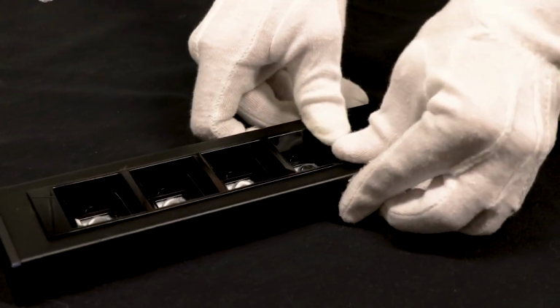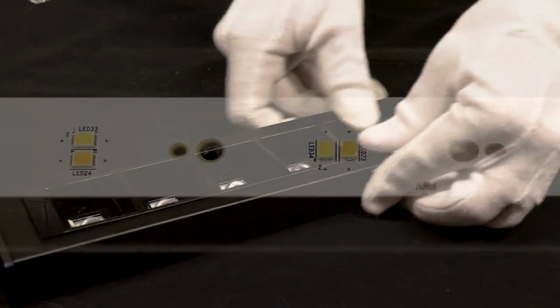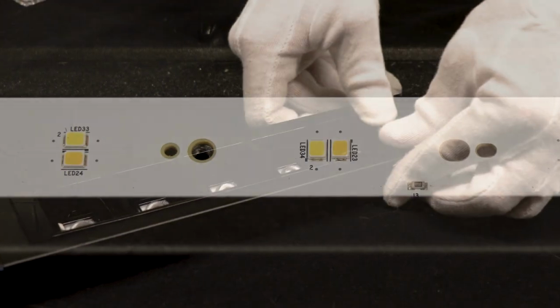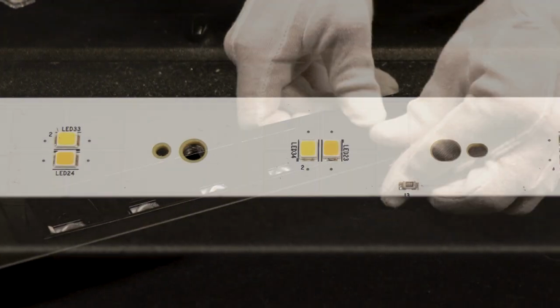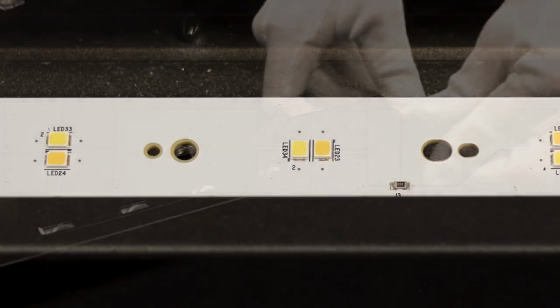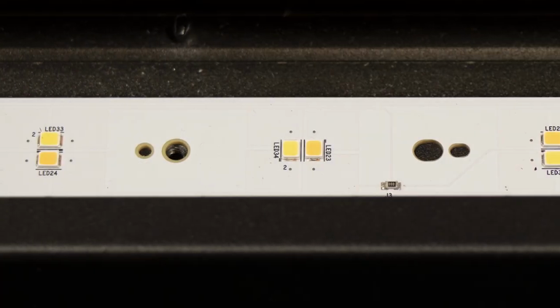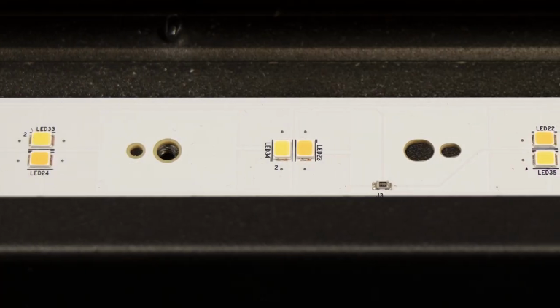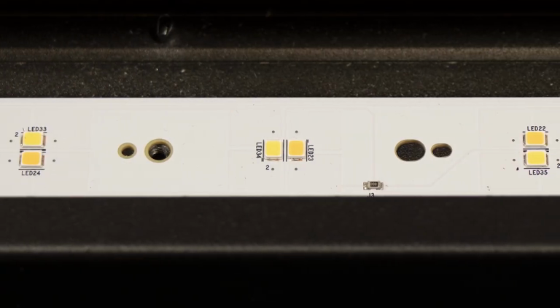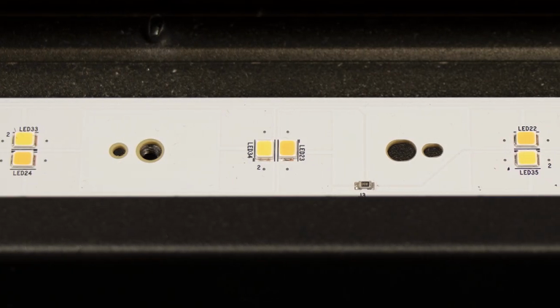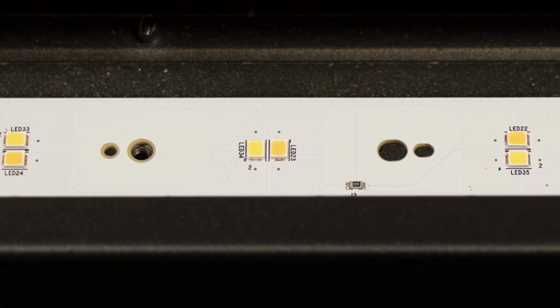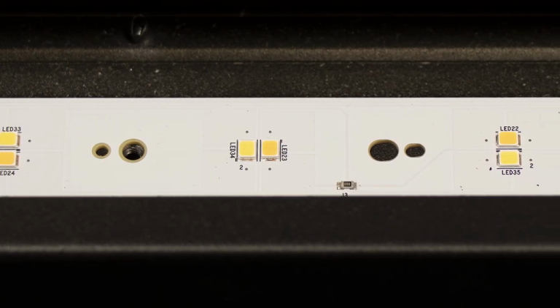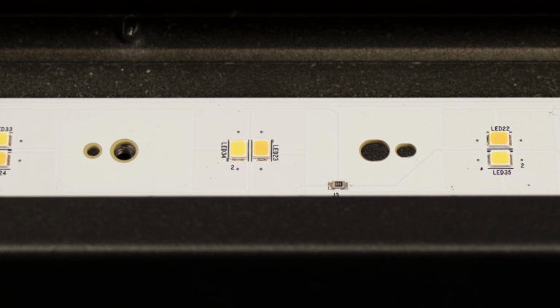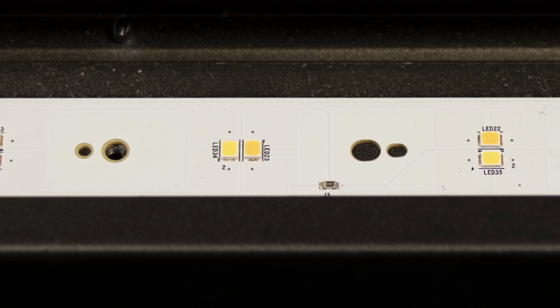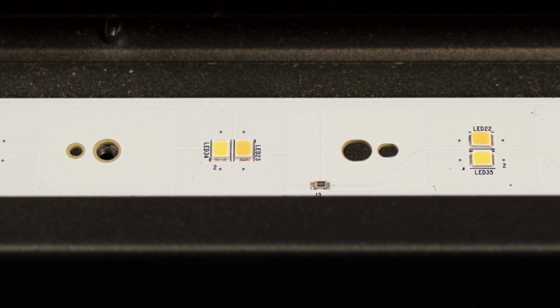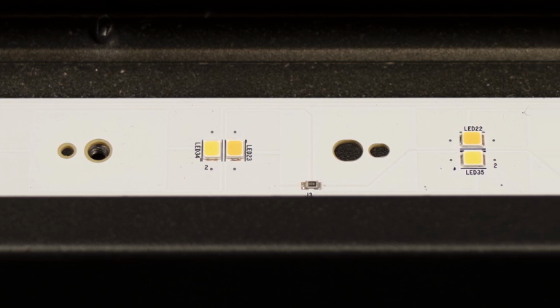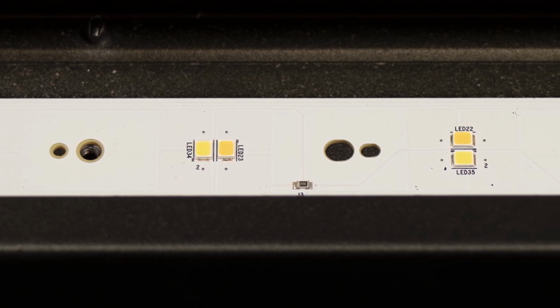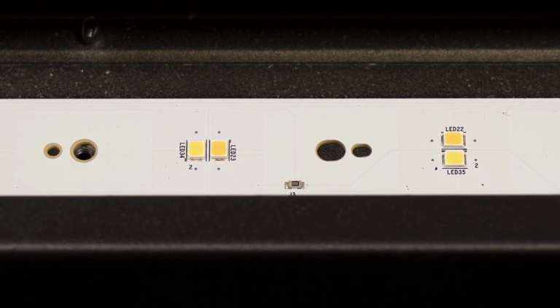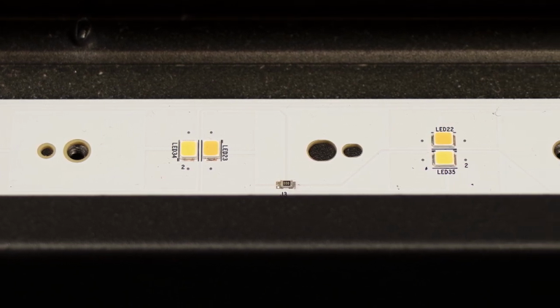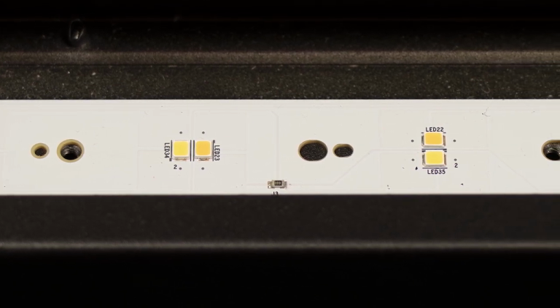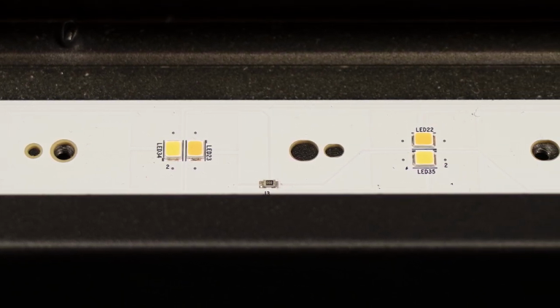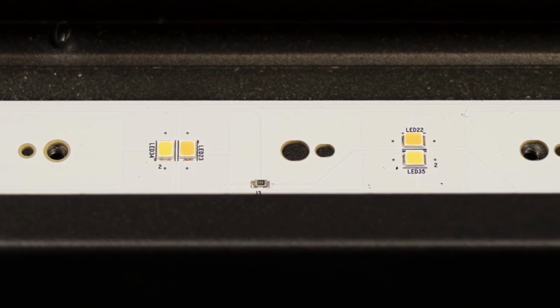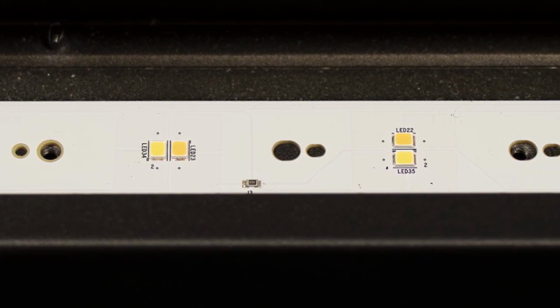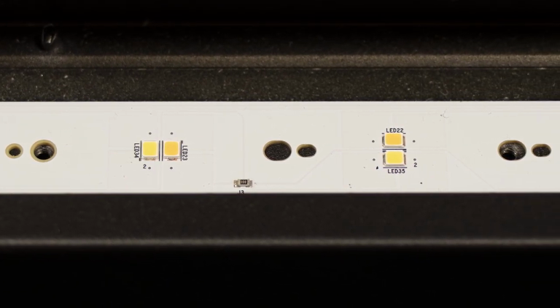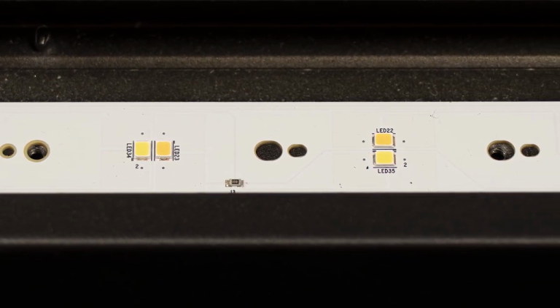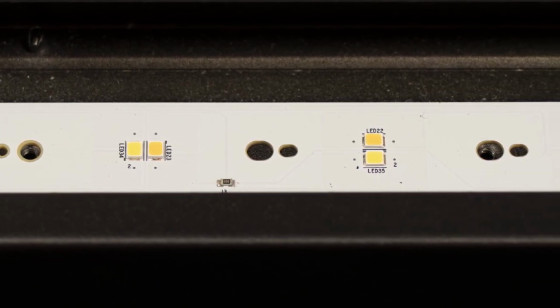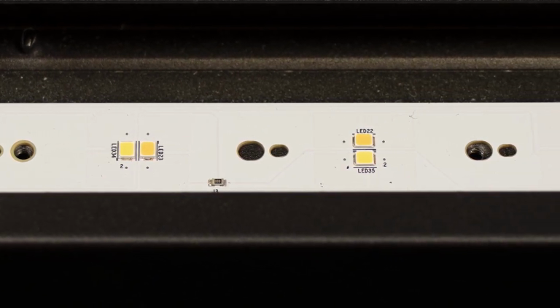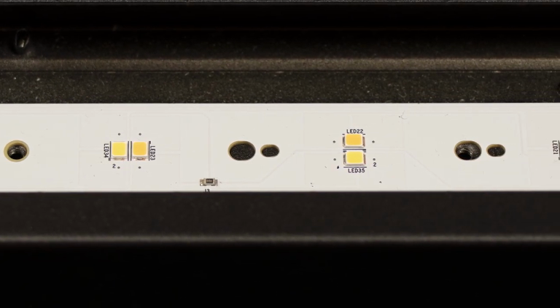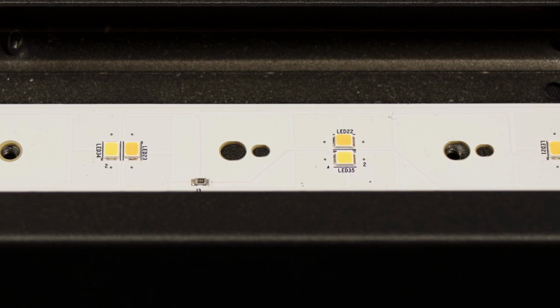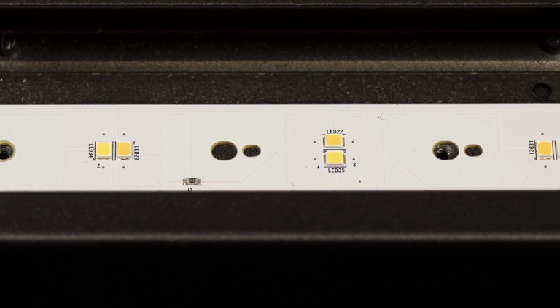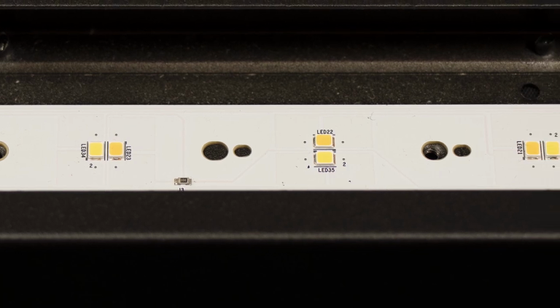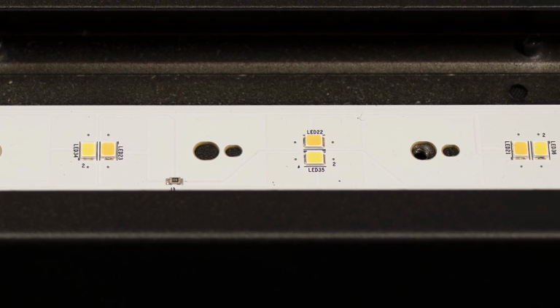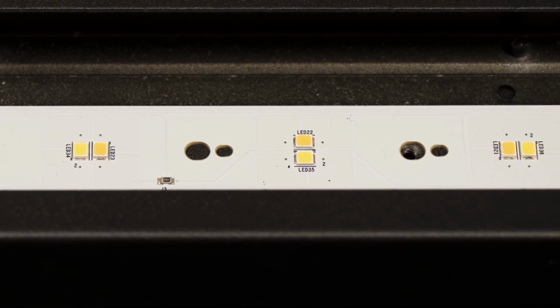To achieve the most uniform results with tunable white designs, we recommend rotating each LED cluster 90 degrees in relation to its neighbor.